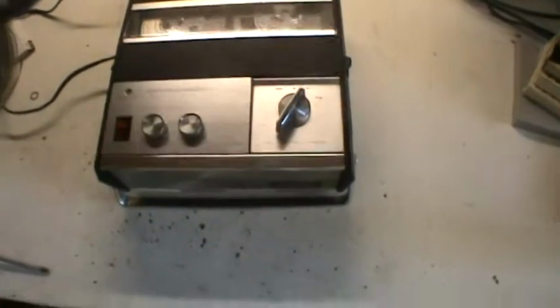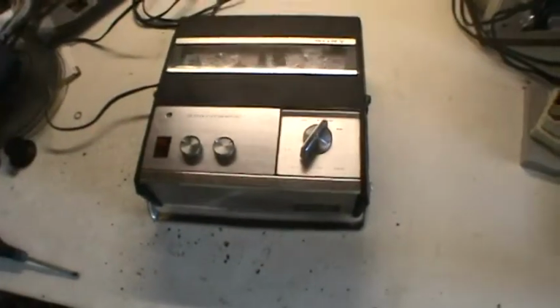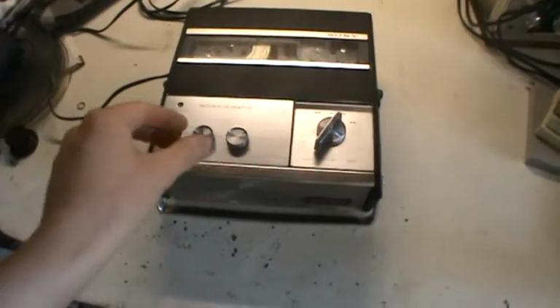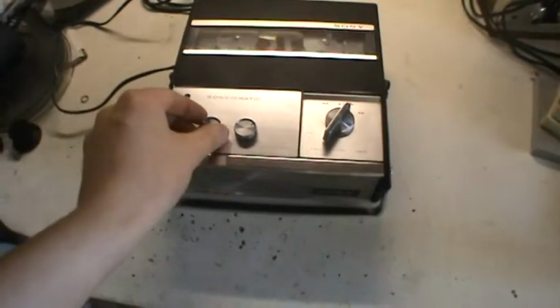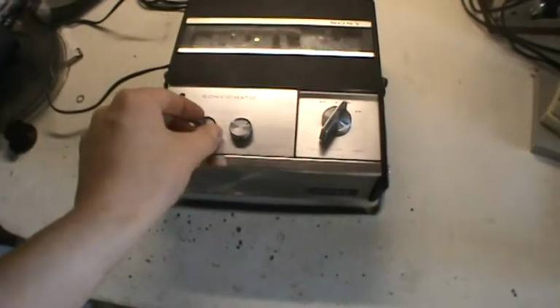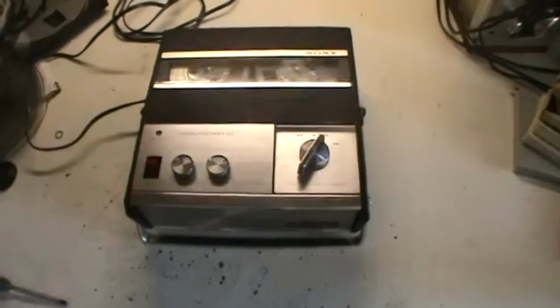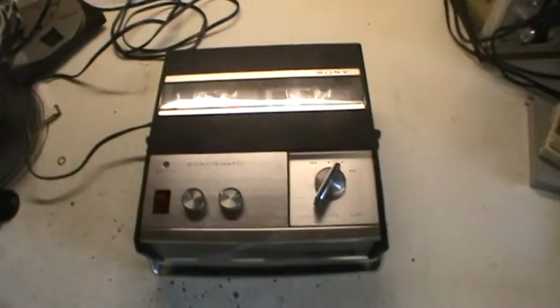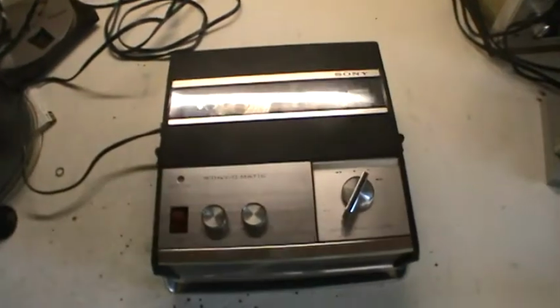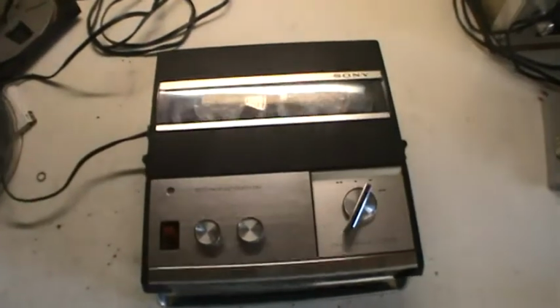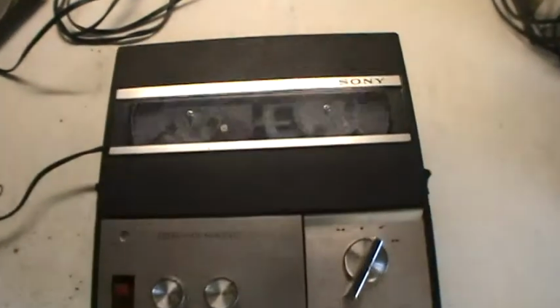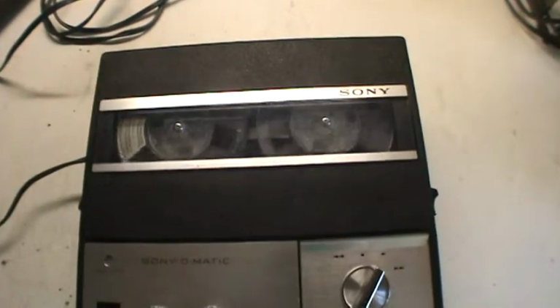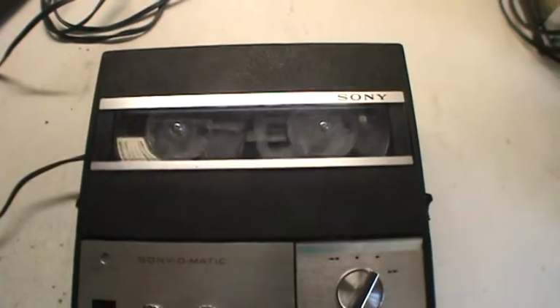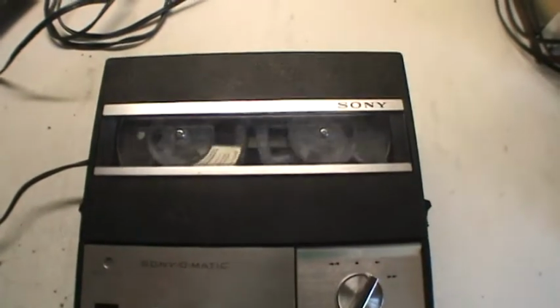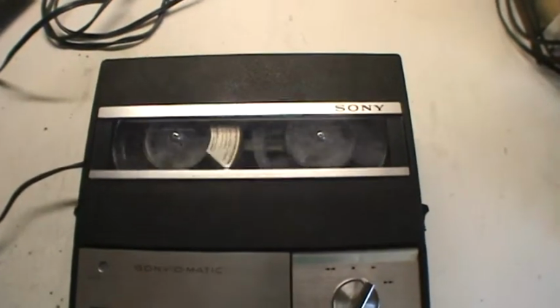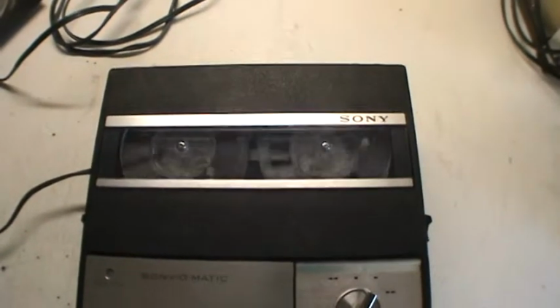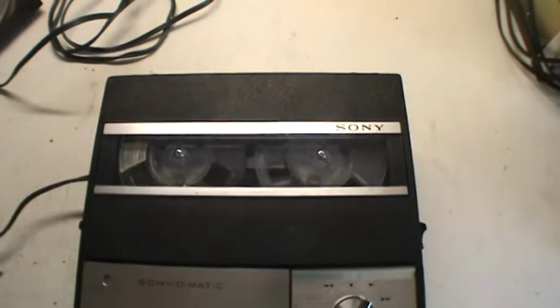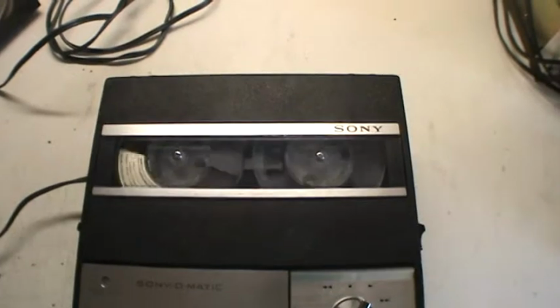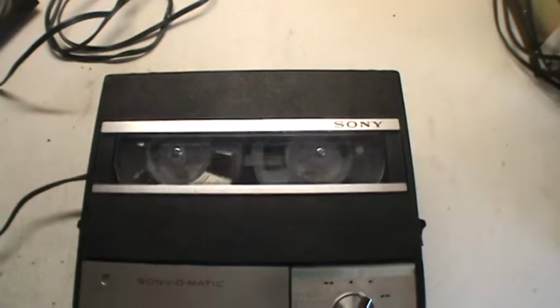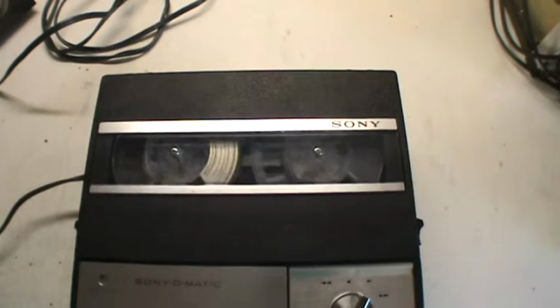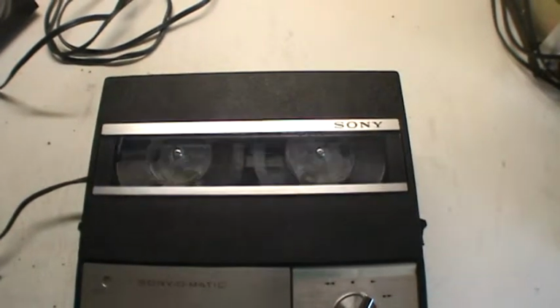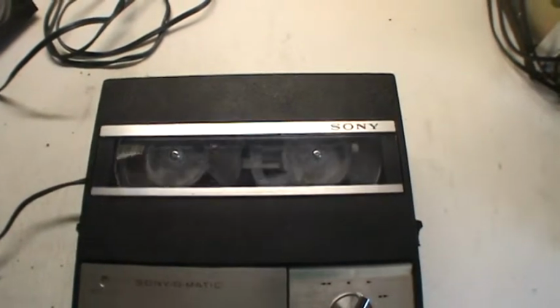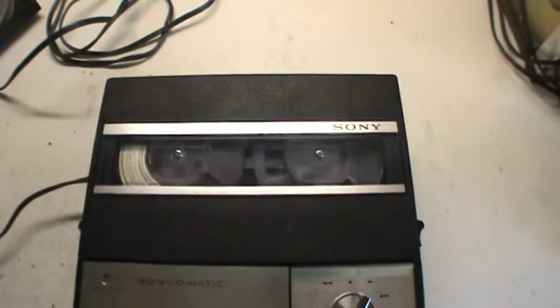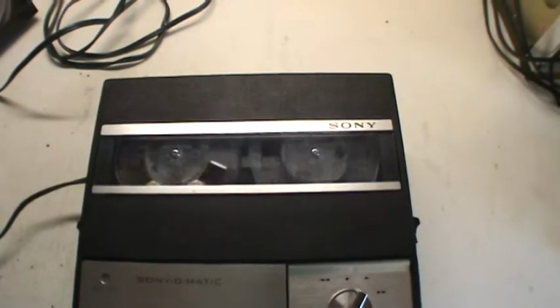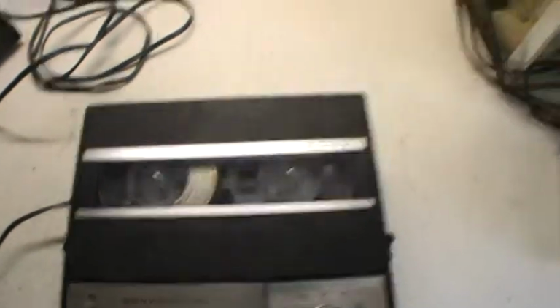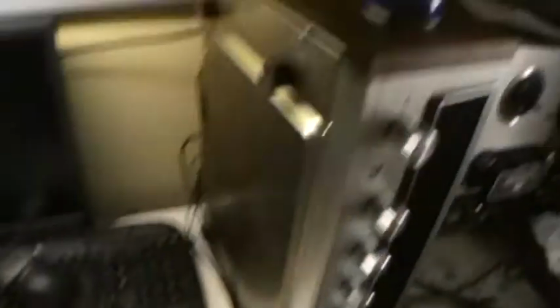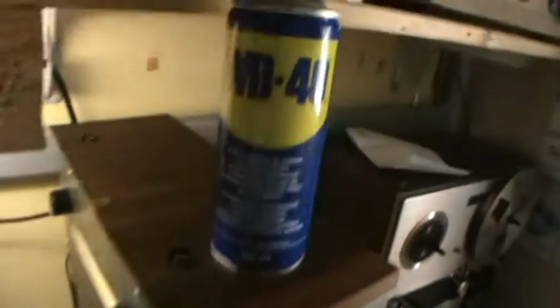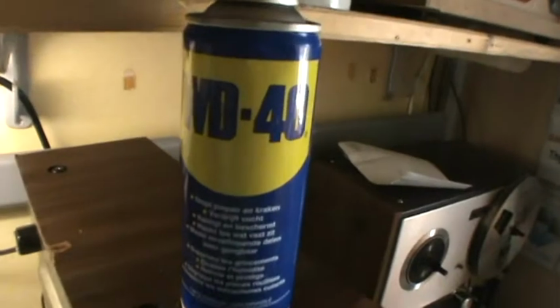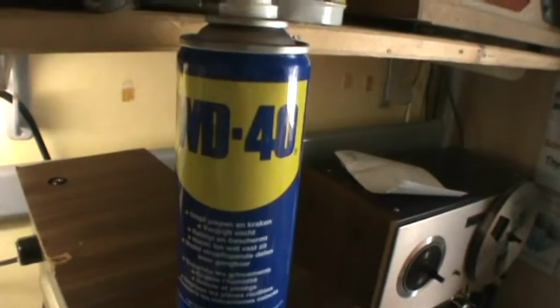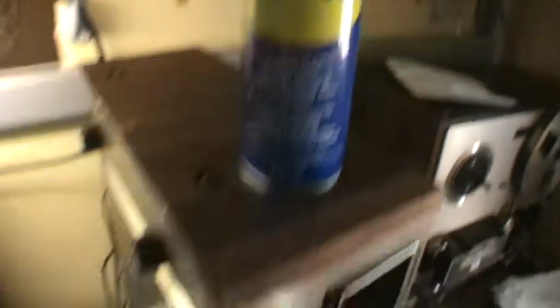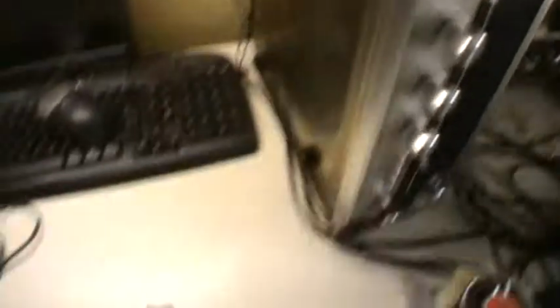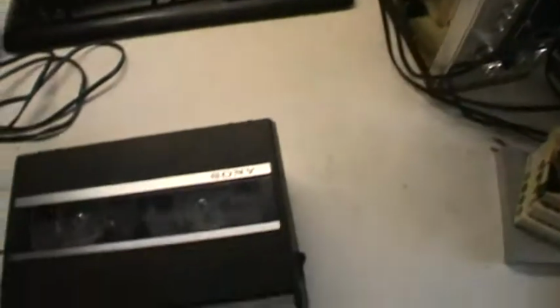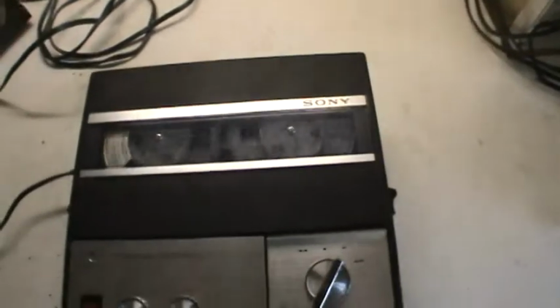Hello YouTube! I am the Sony DC-900 portable 3-inch reel-to-reel tape recorder. I came off eBay with a completely seized-up mechanism, but with the help of some WD-40, I work like new again.